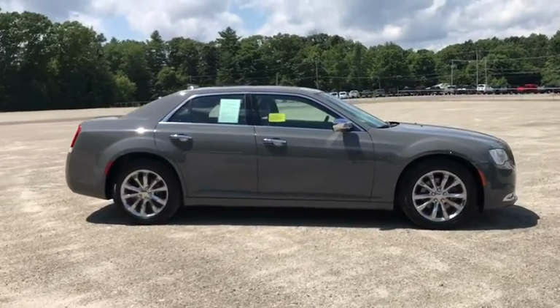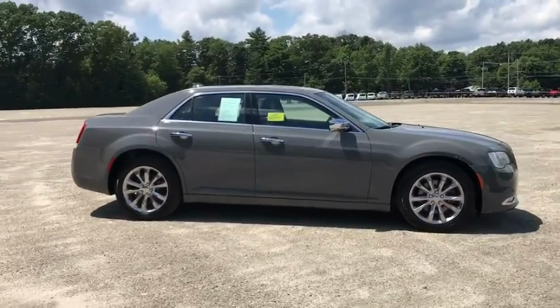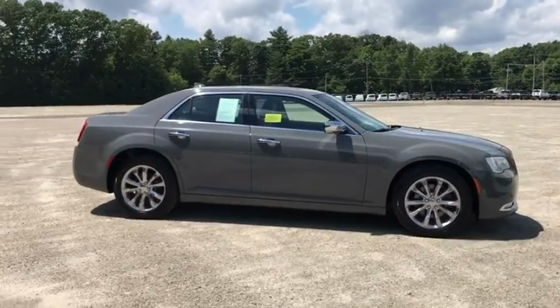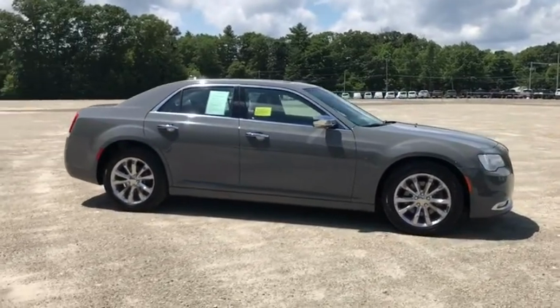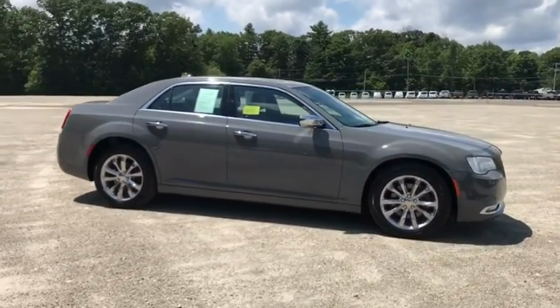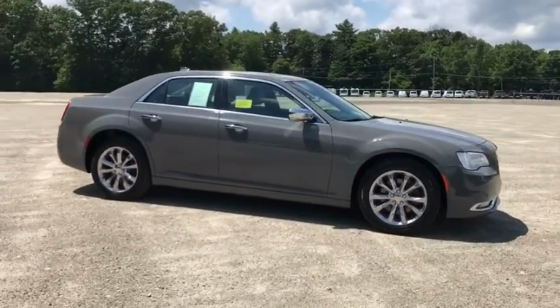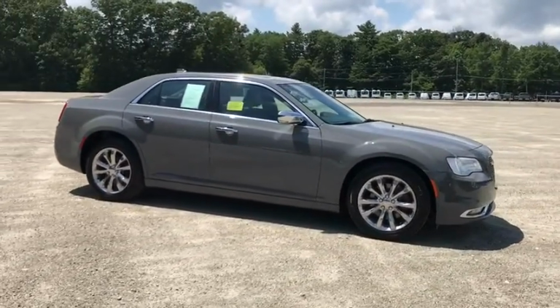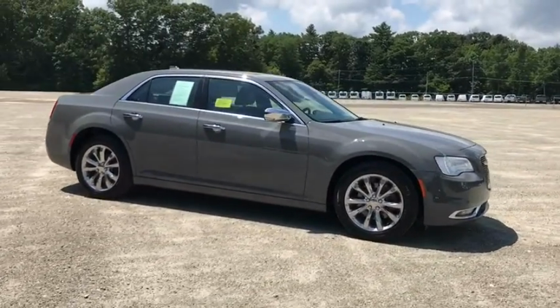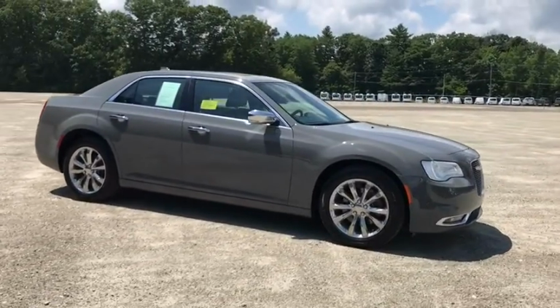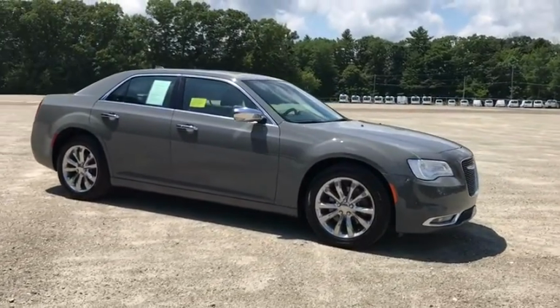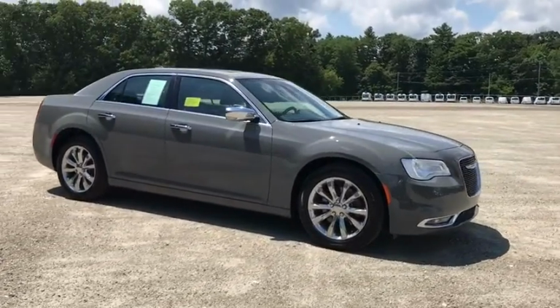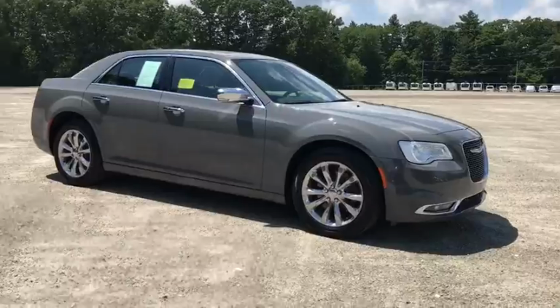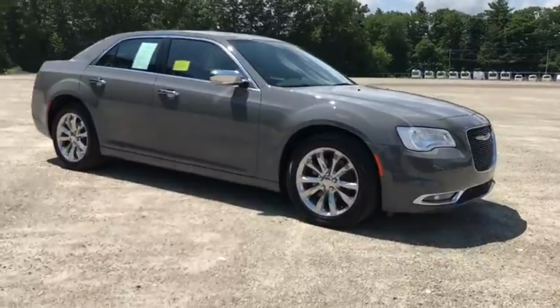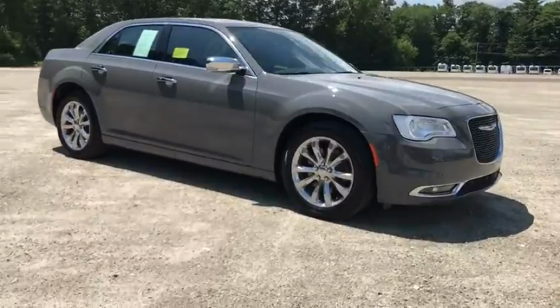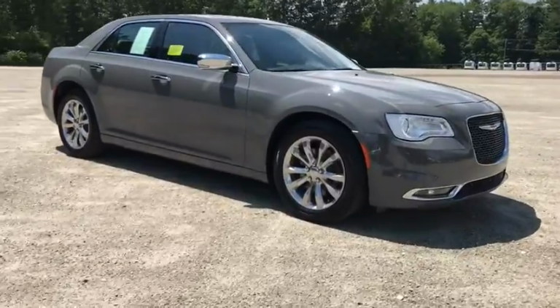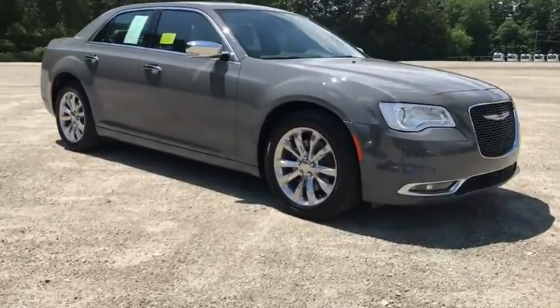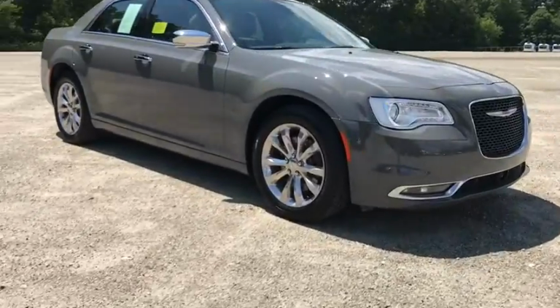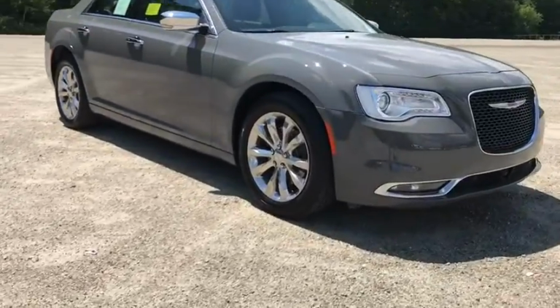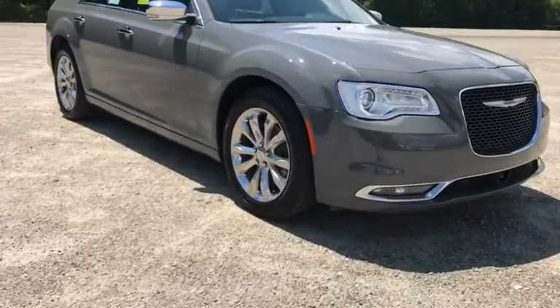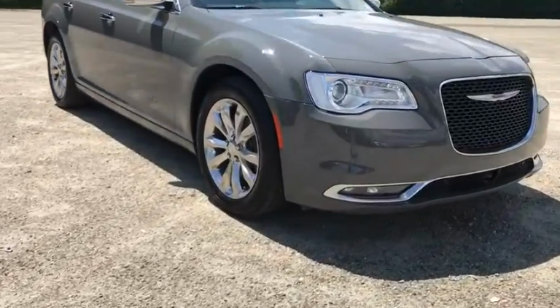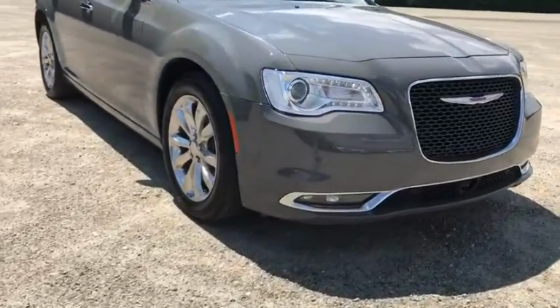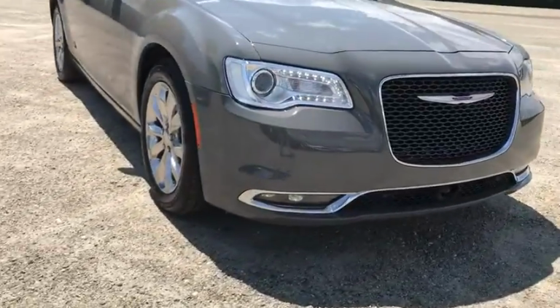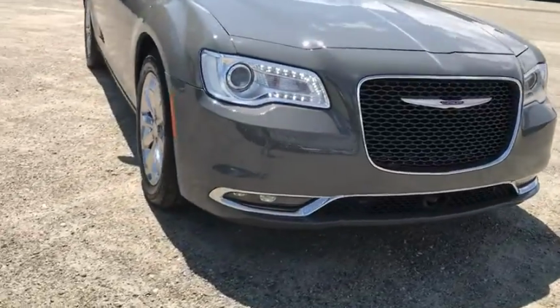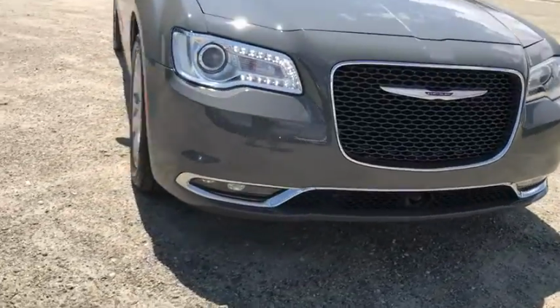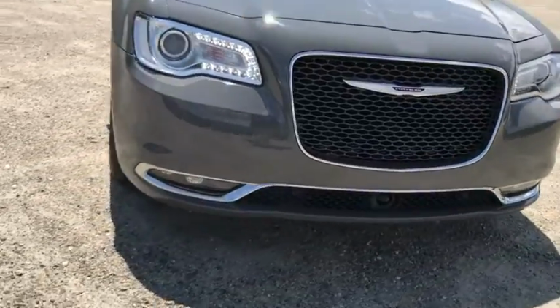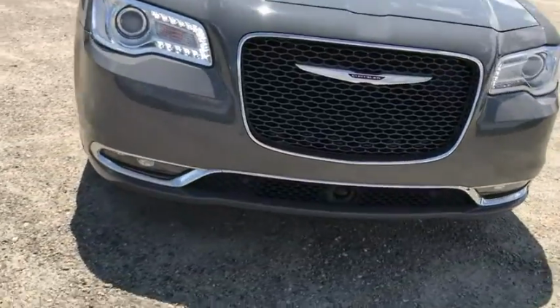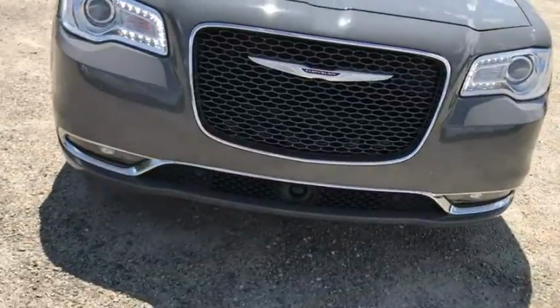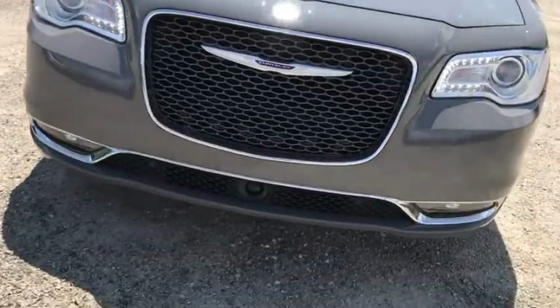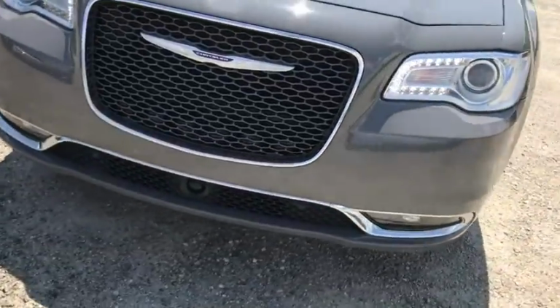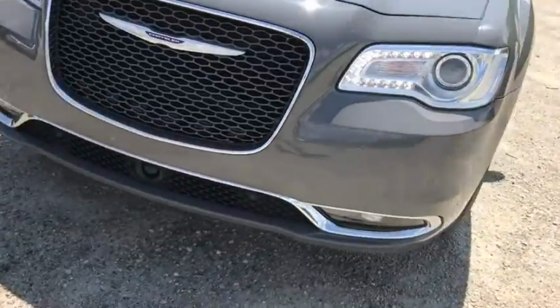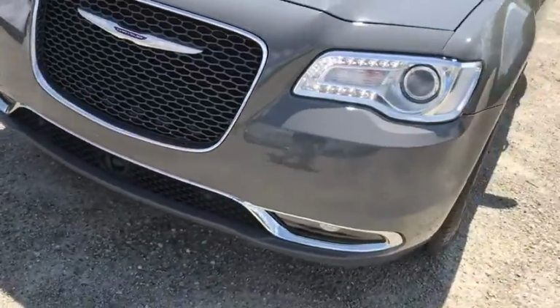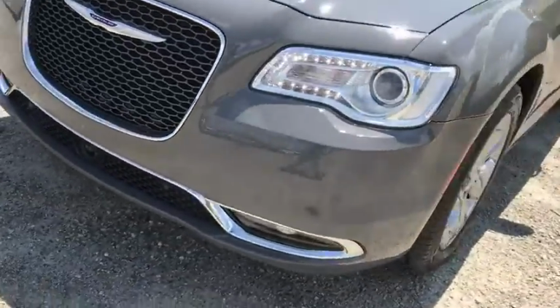Power windows, heated steering wheel, compass. Searching for a dependable vehicle that looks great too? You found it, so stop in today.